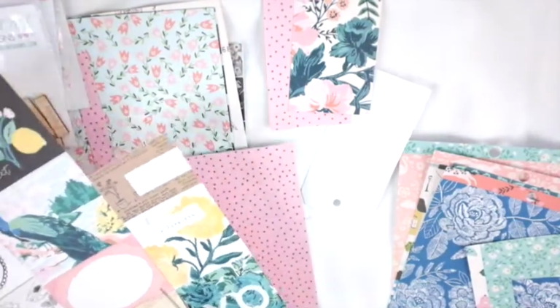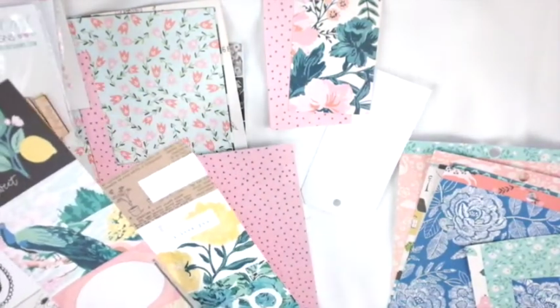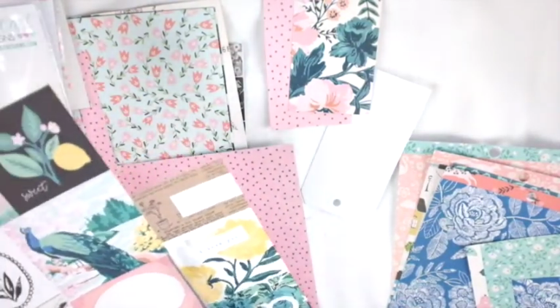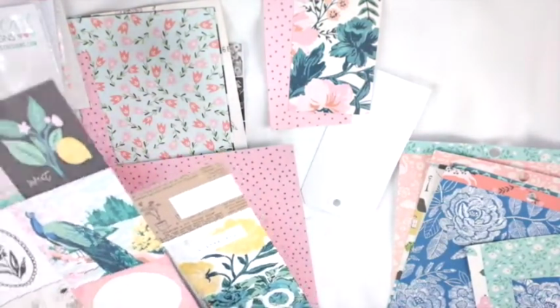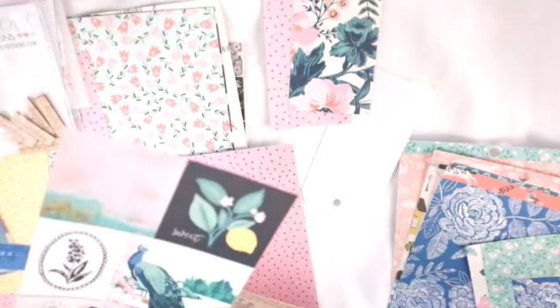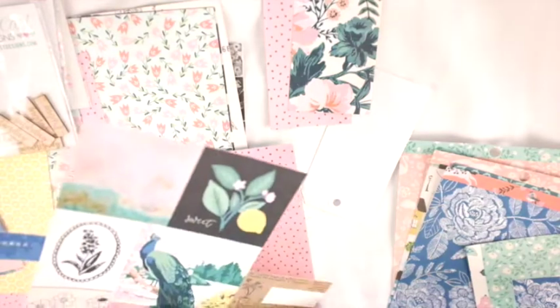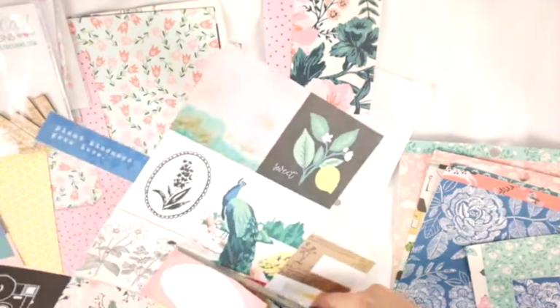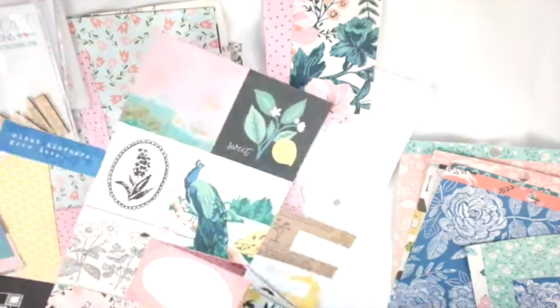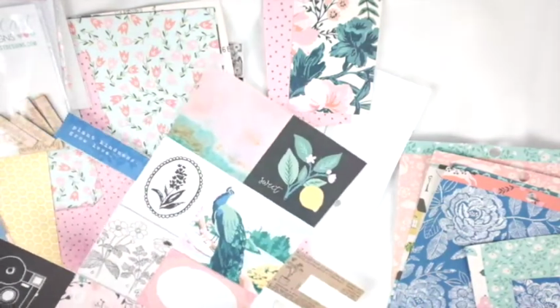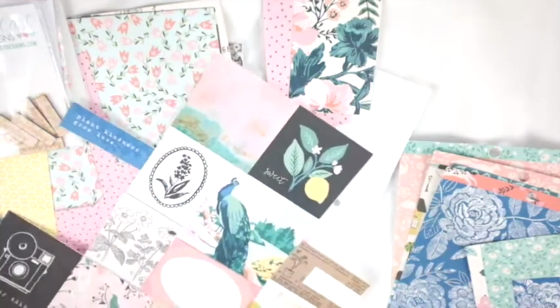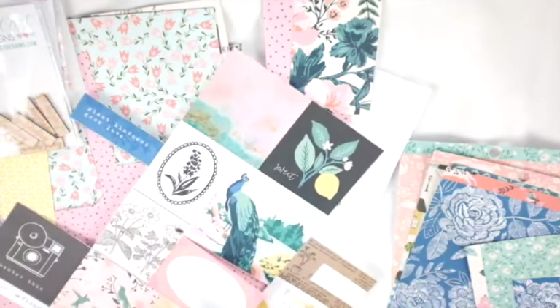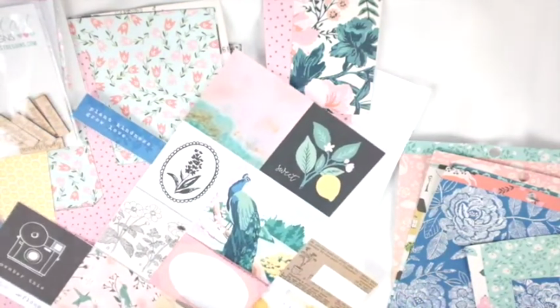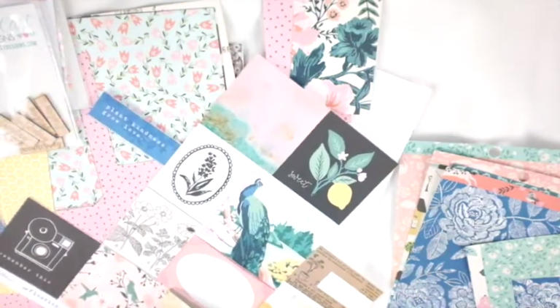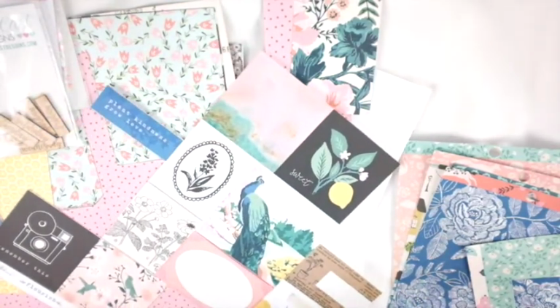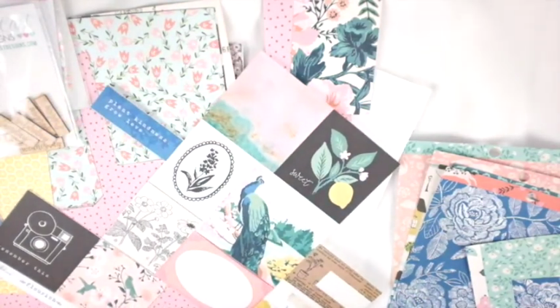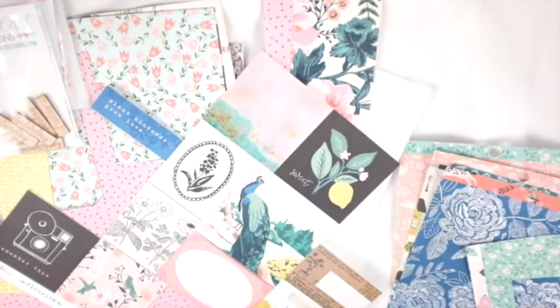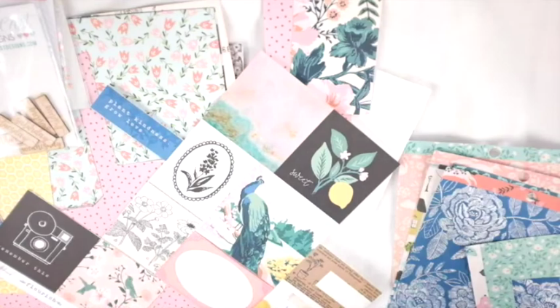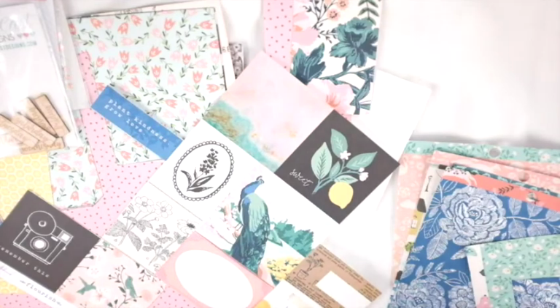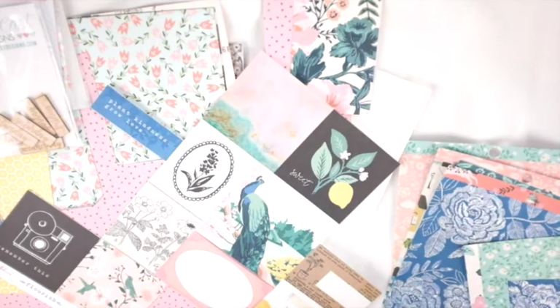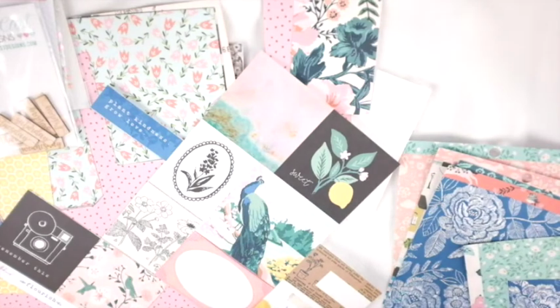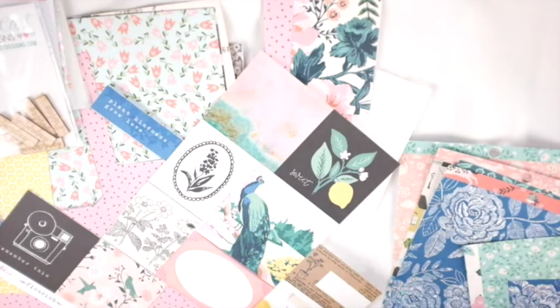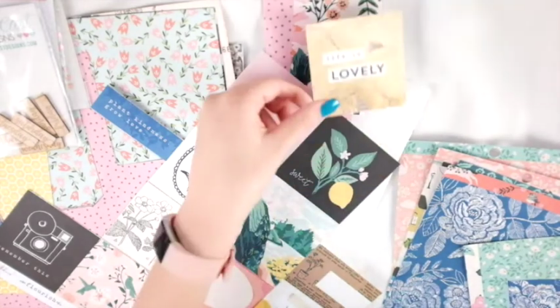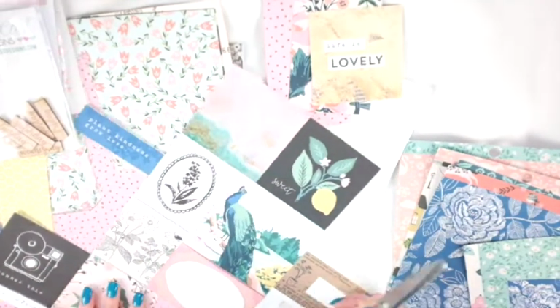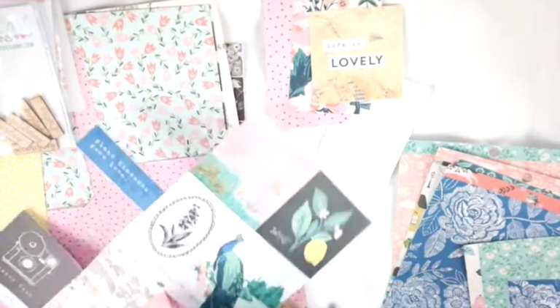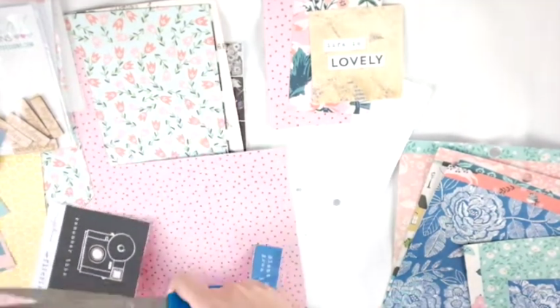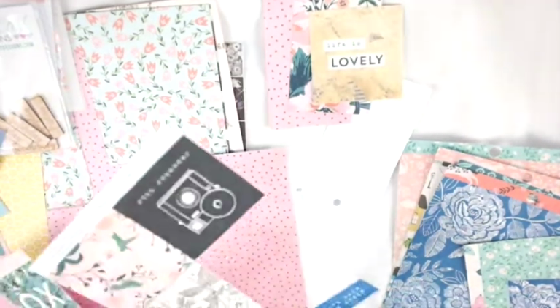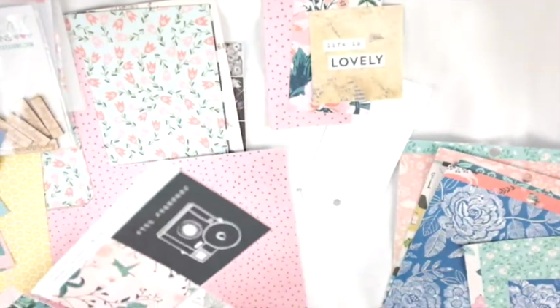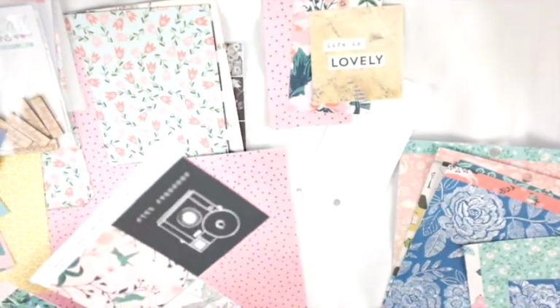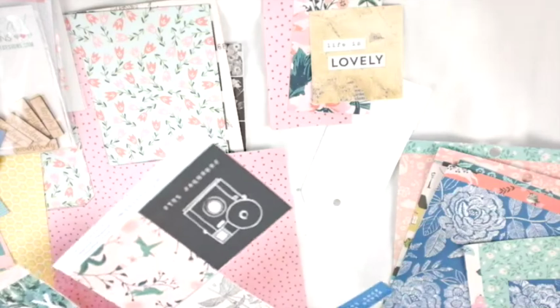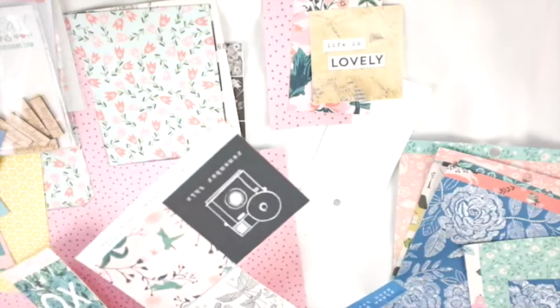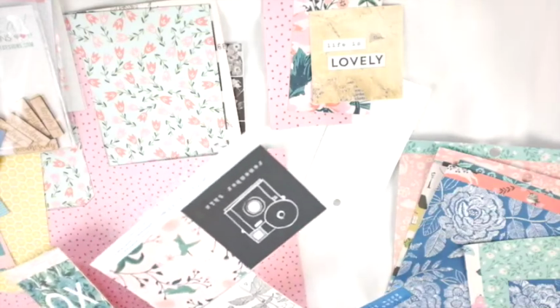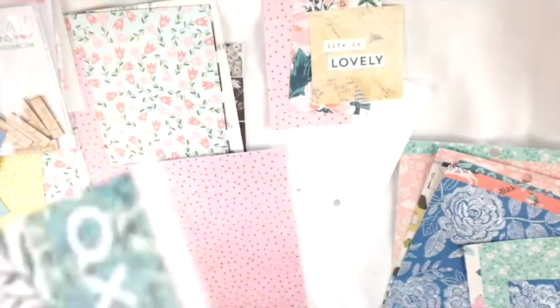And then - oh boy, my cat's getting into mischief. Oh boy. And then I went on a trip and I got back and I had my Wild Hair Kit and I just did like a ton of scrapbooking and project life pages for that.